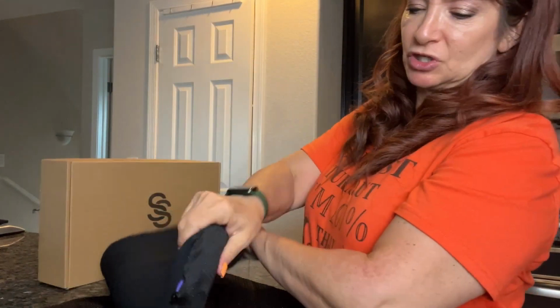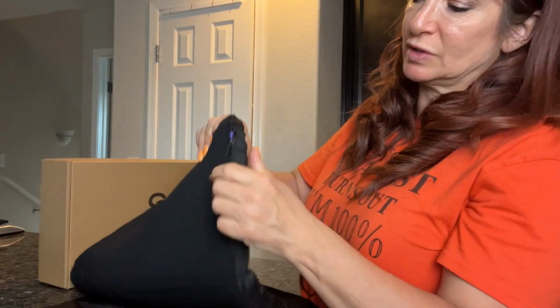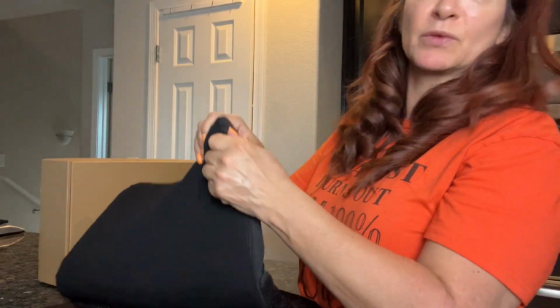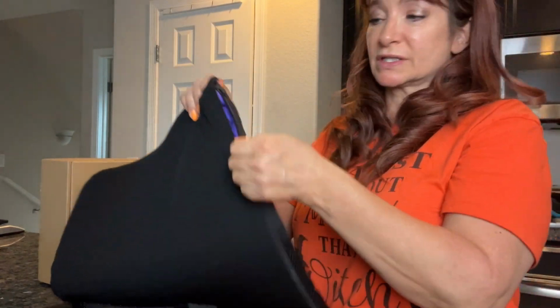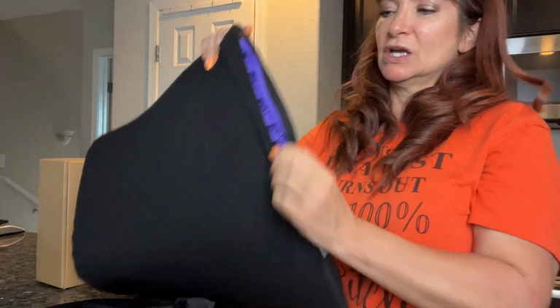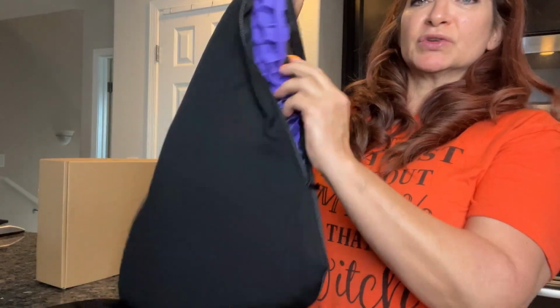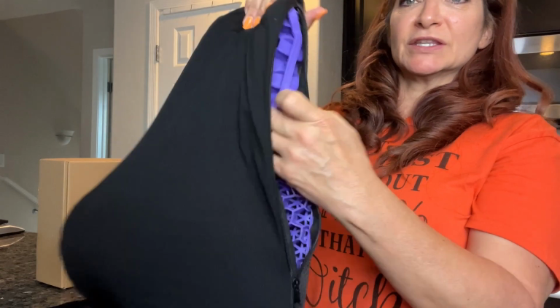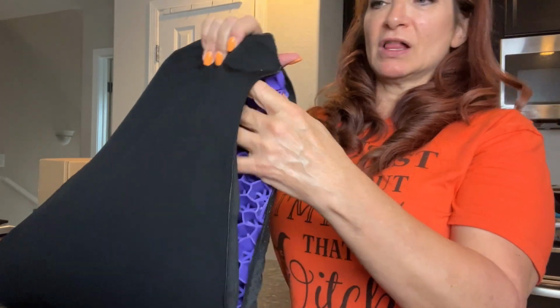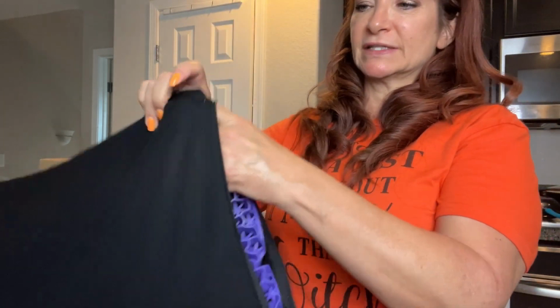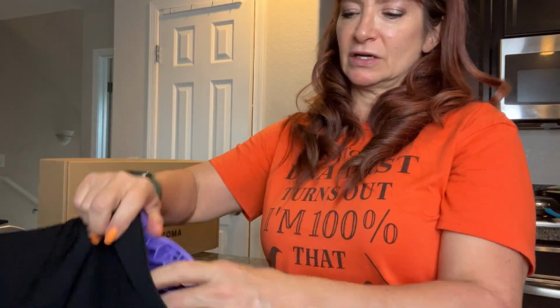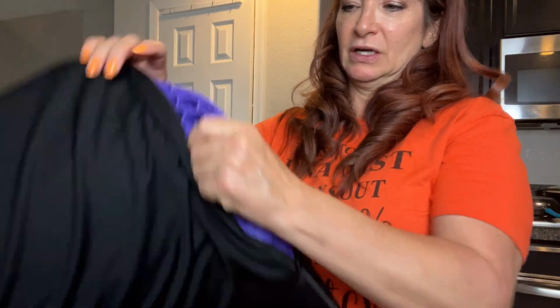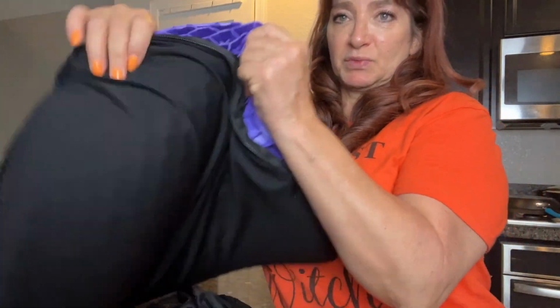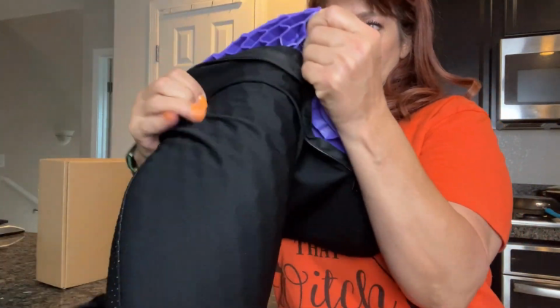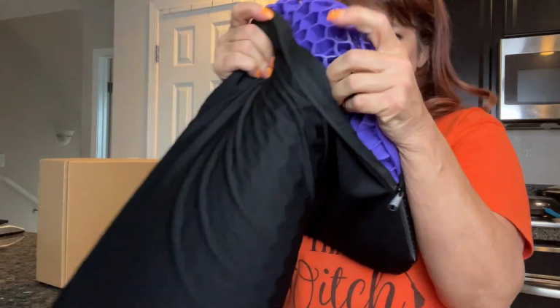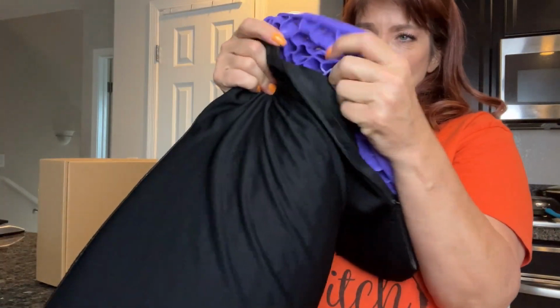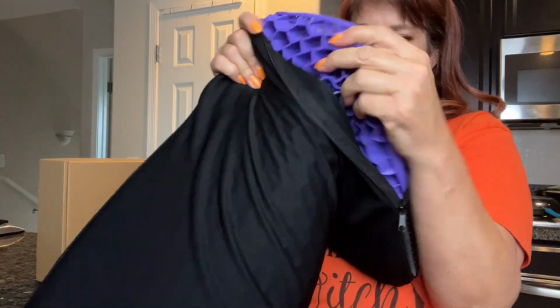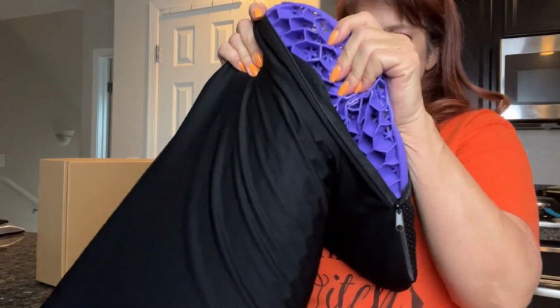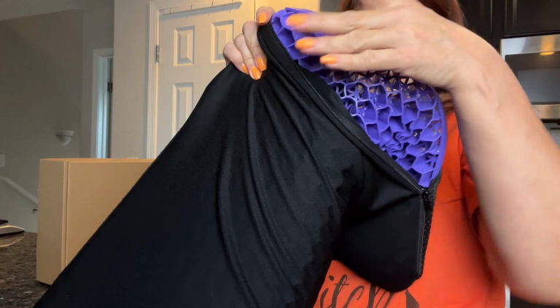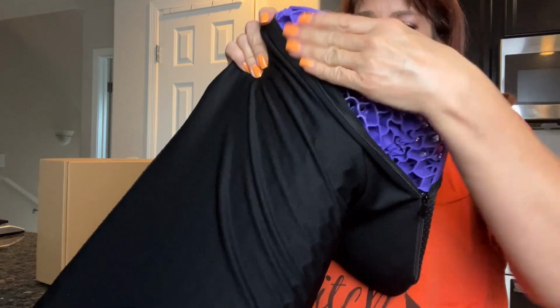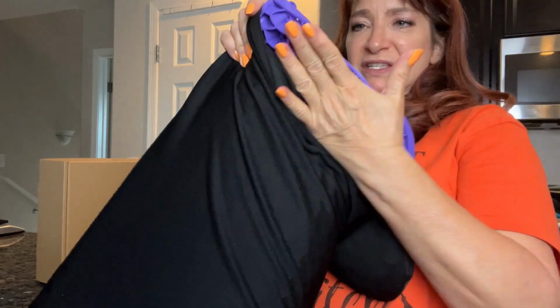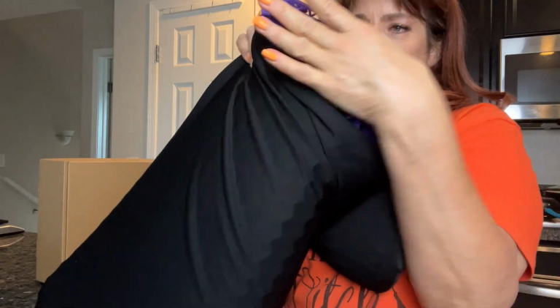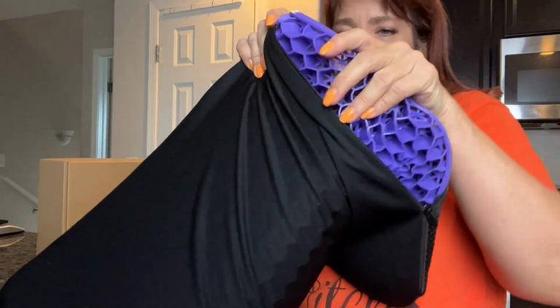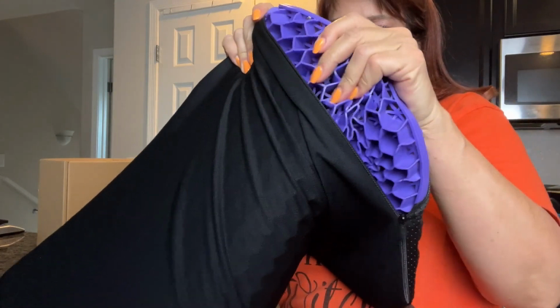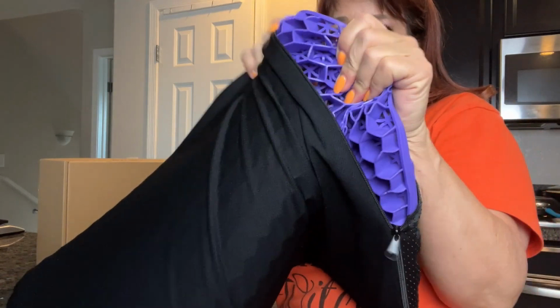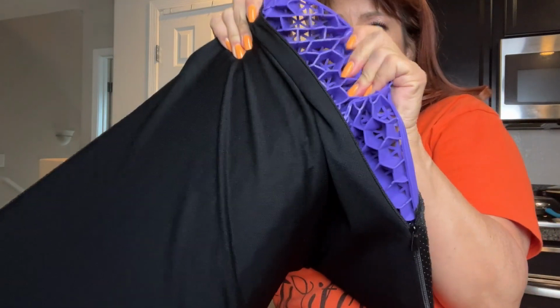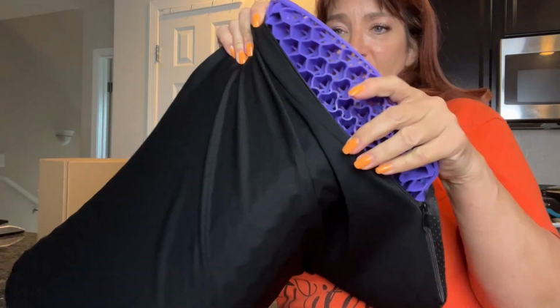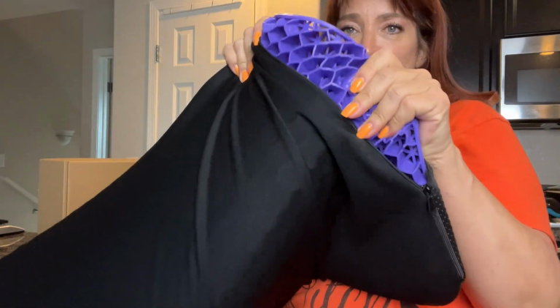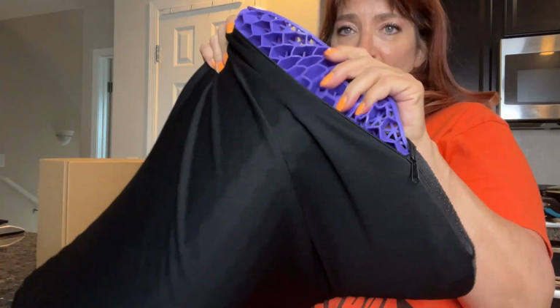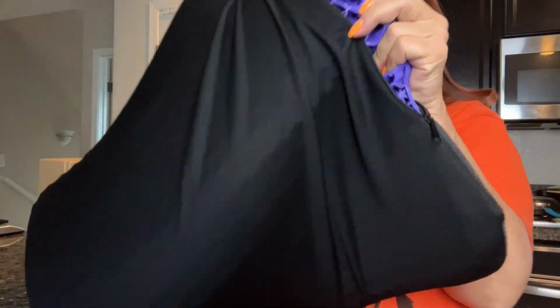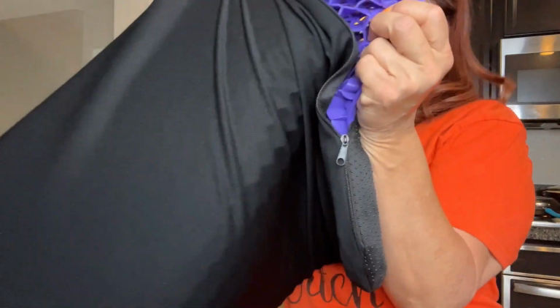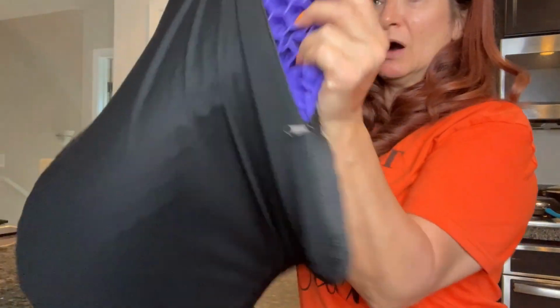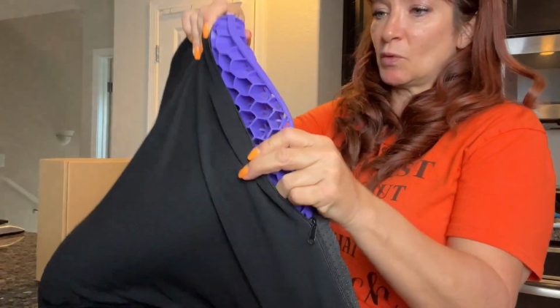Let me just show you inside what it looks like. You can see the purple gel on the inside here, and you can see how squishy it is. But again, you just sit onto that and it just conforms to your body in a really comfortable way.